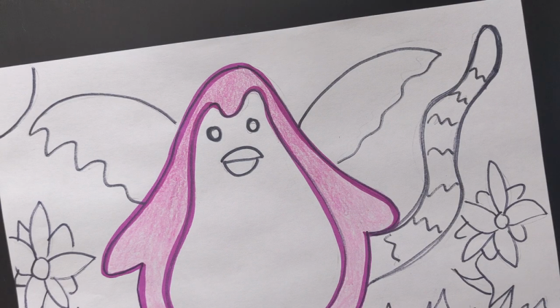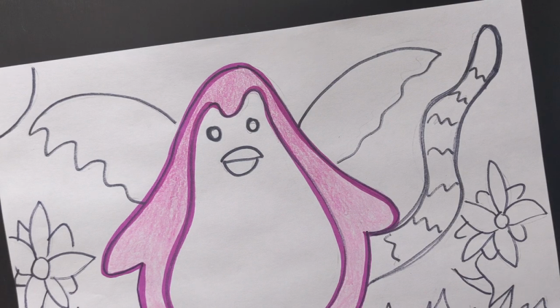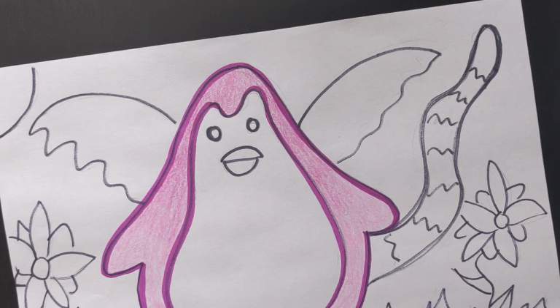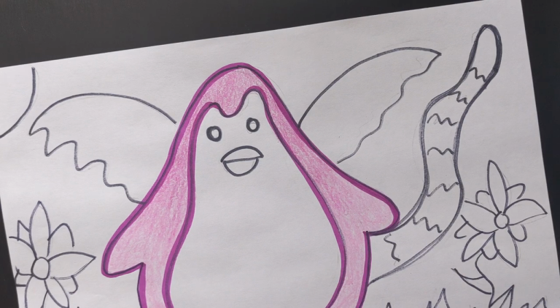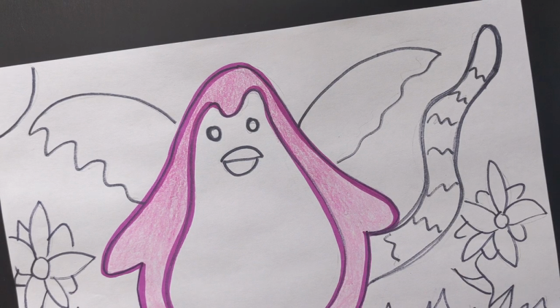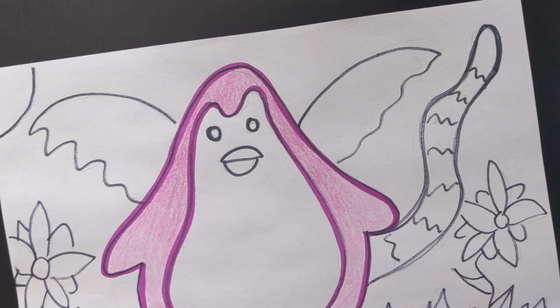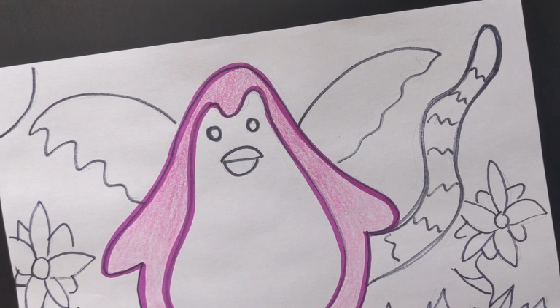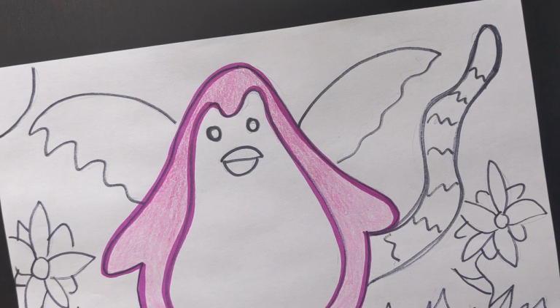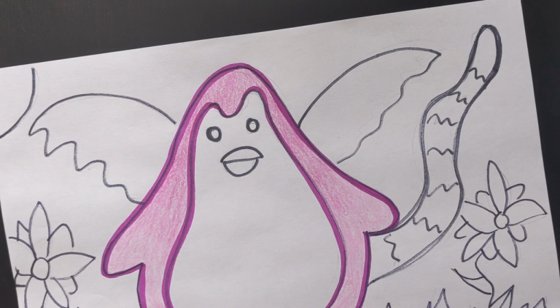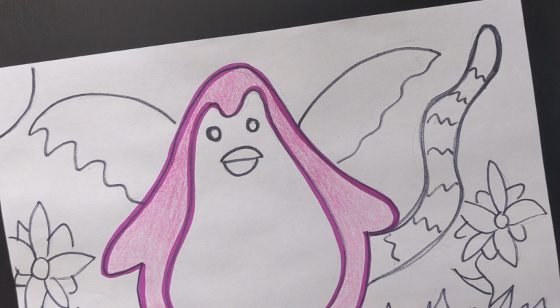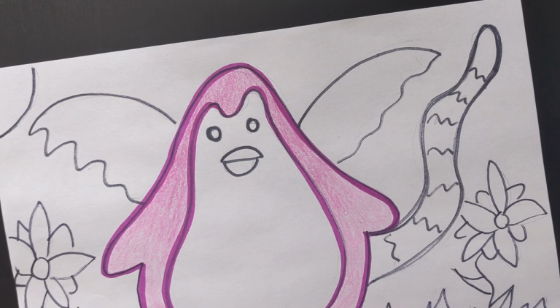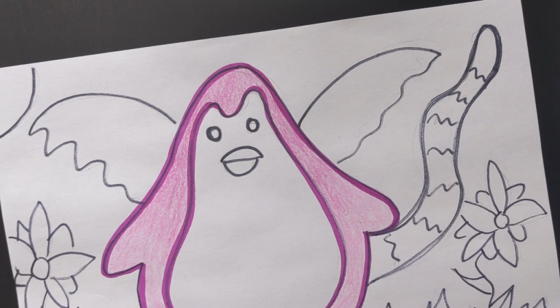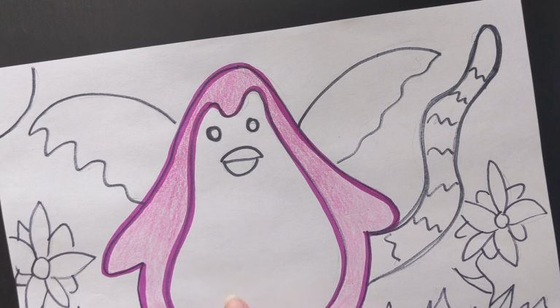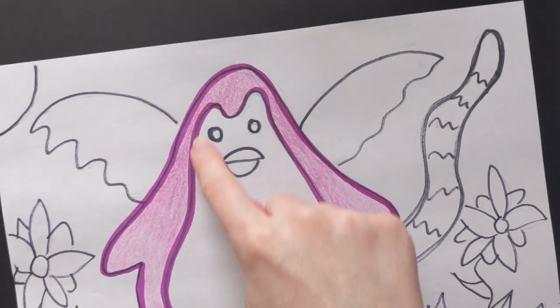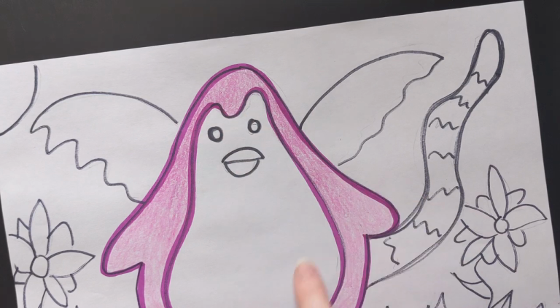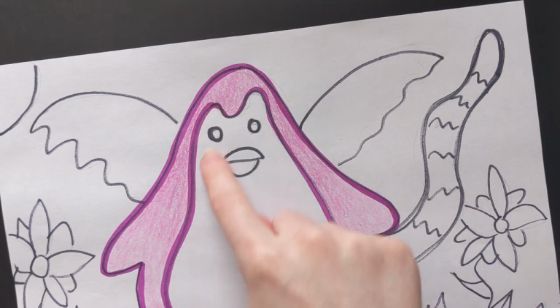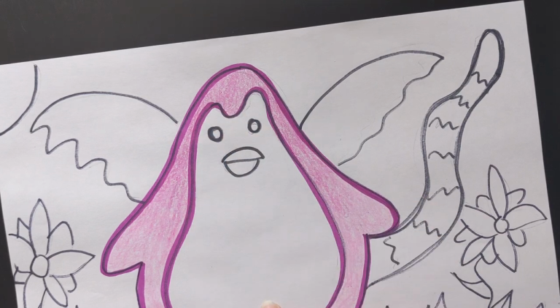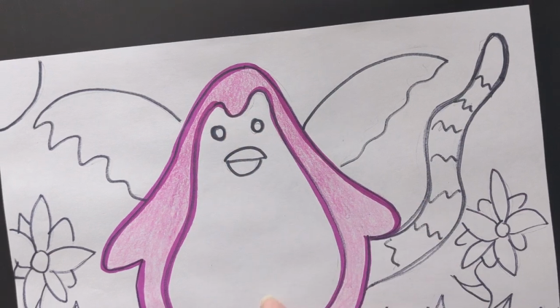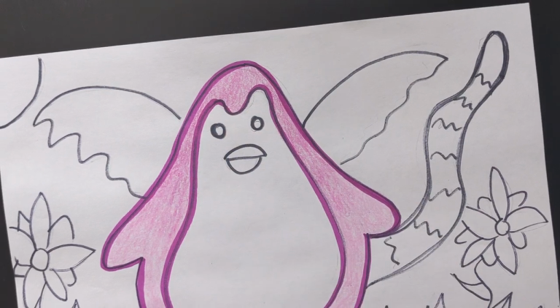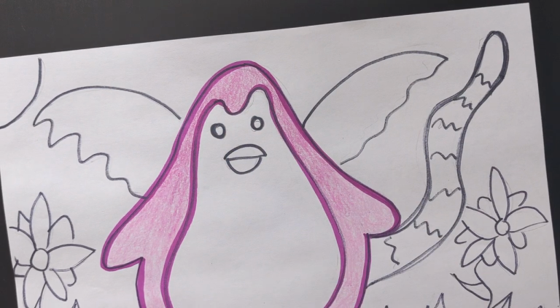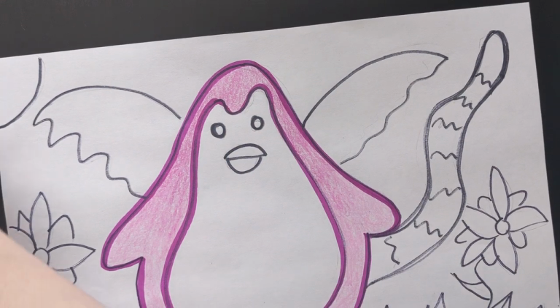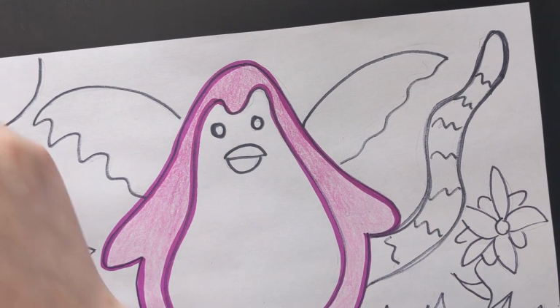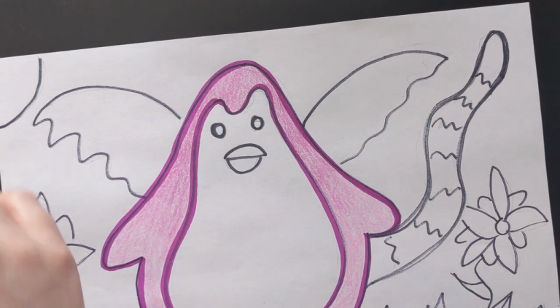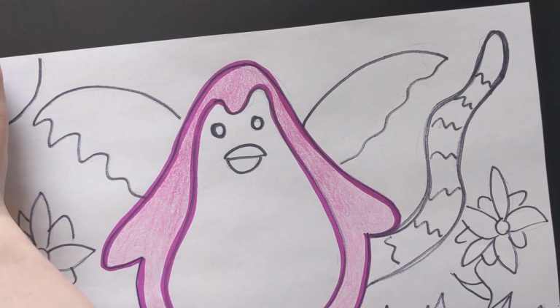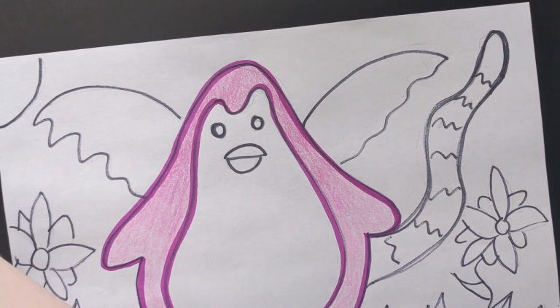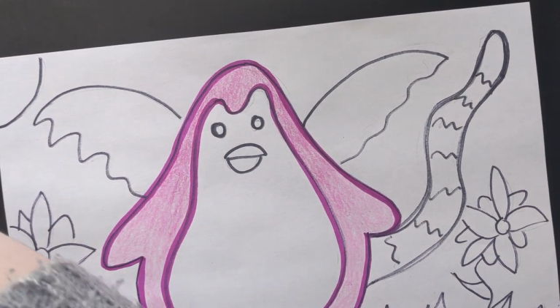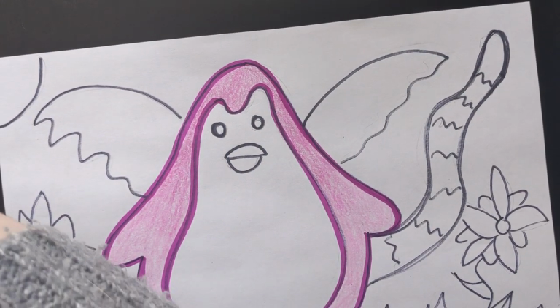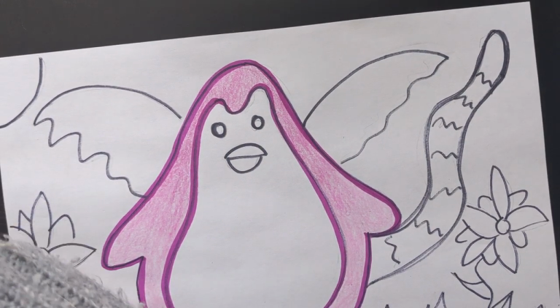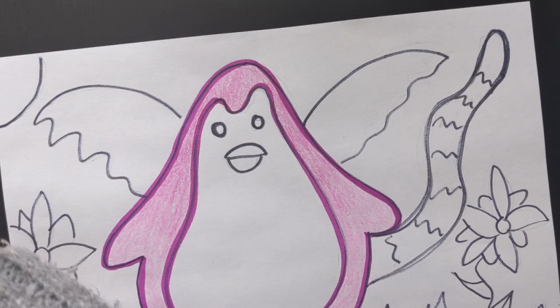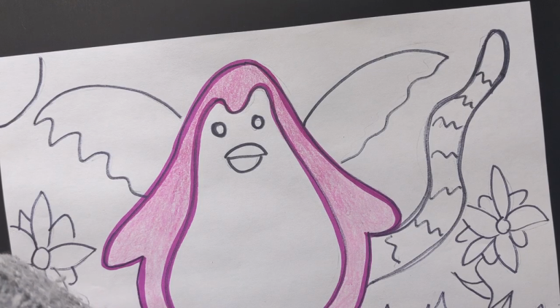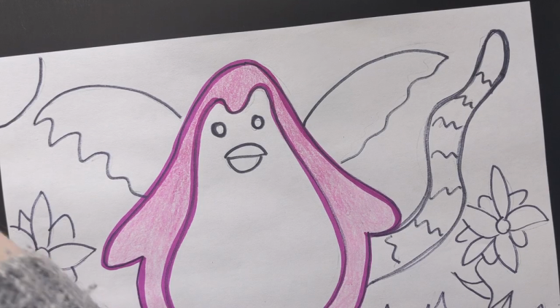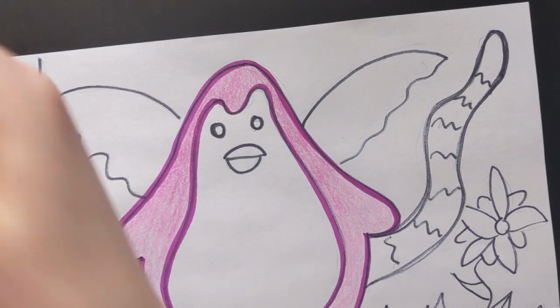Now I am going to do the inside, so right here. But first I'm going to outline my beak and my feet.